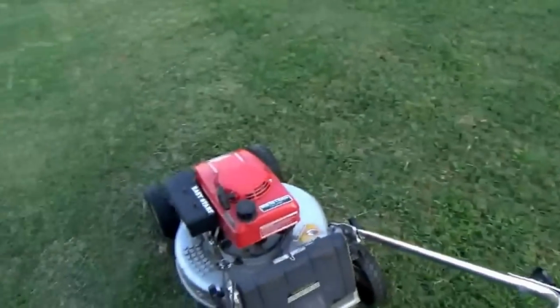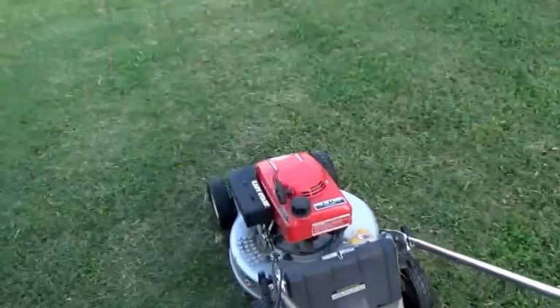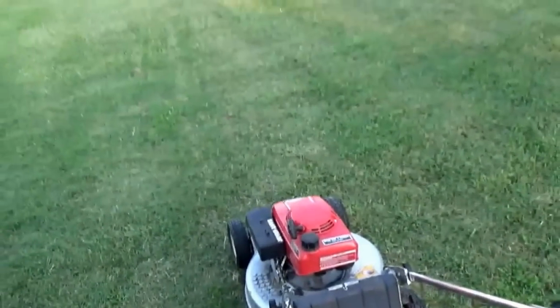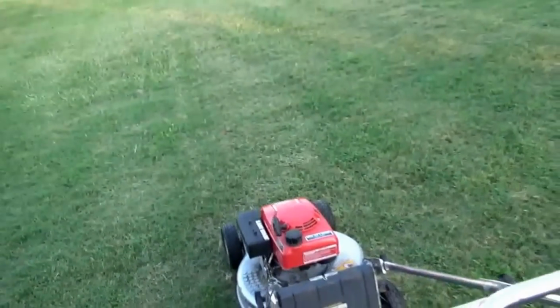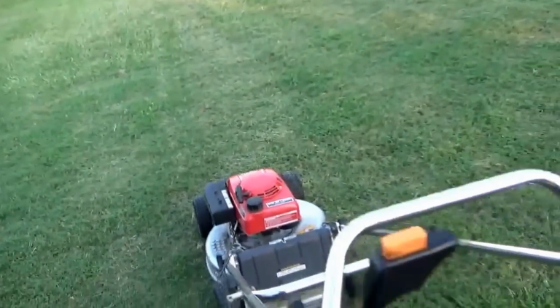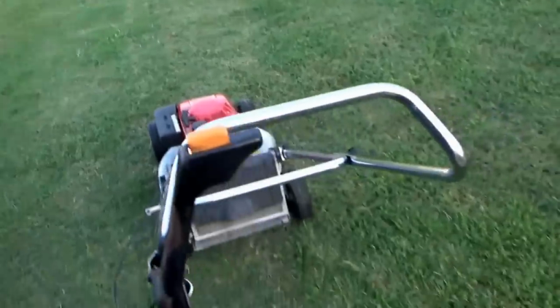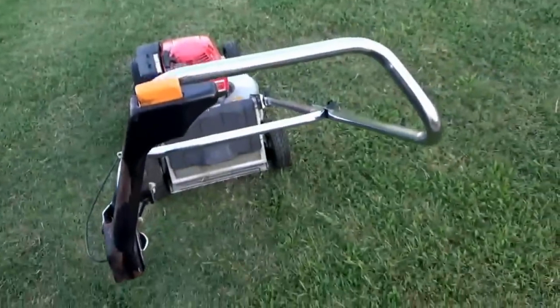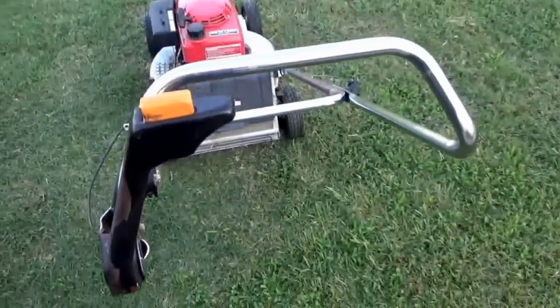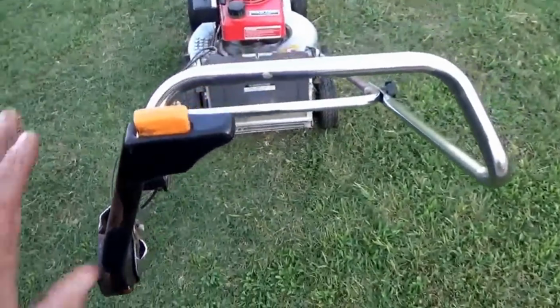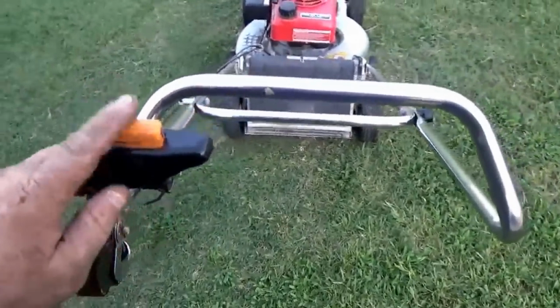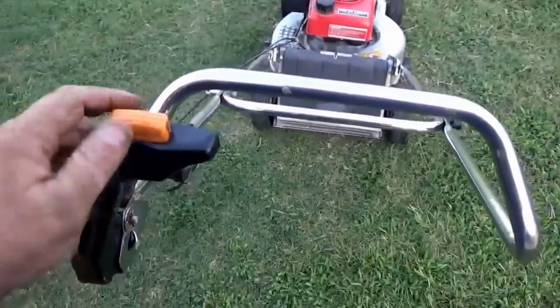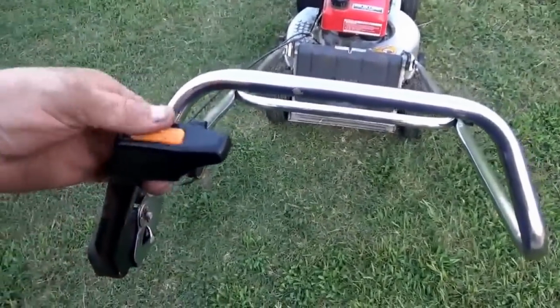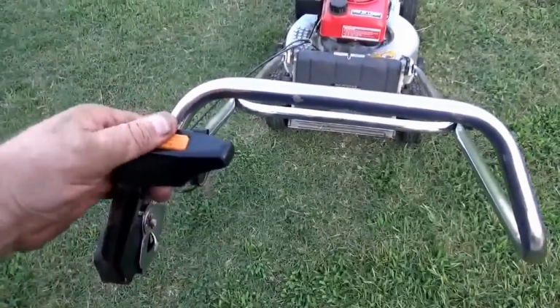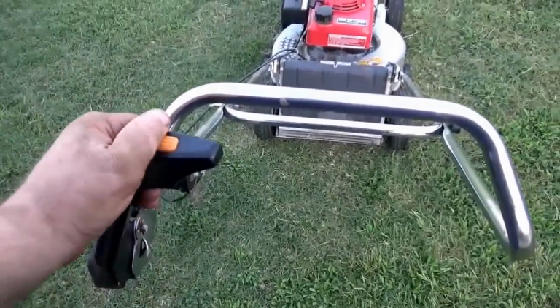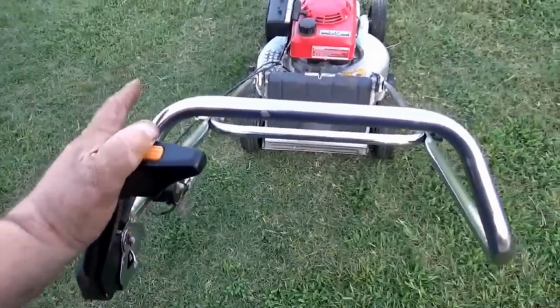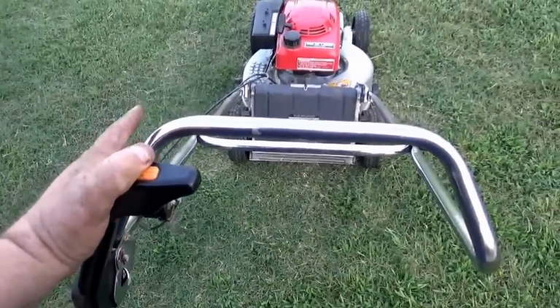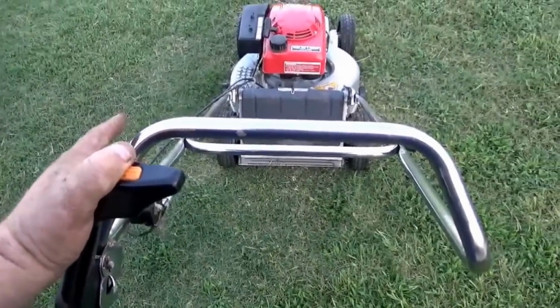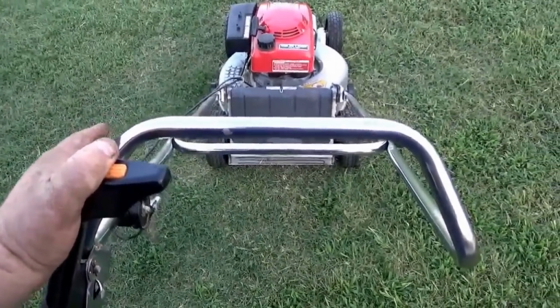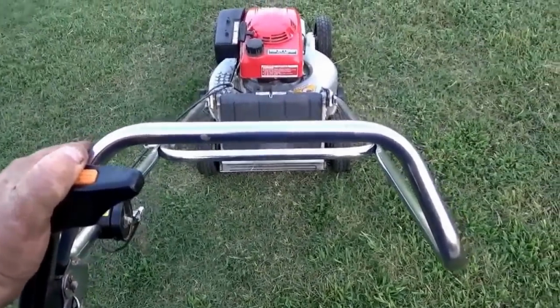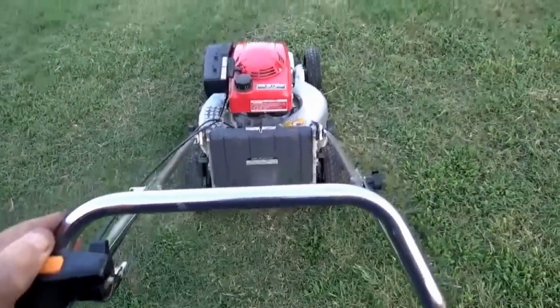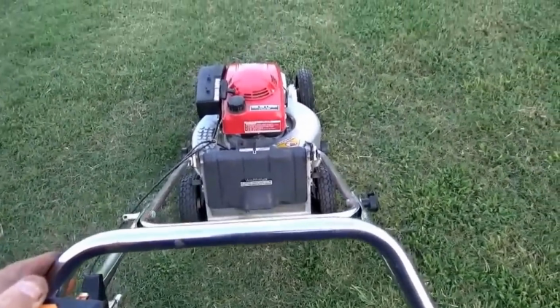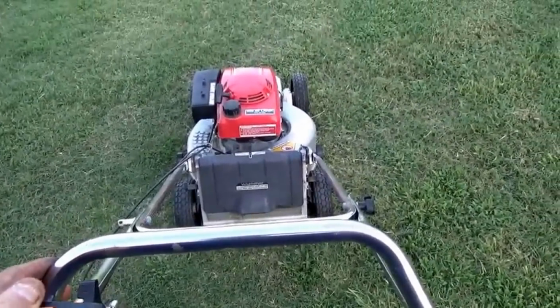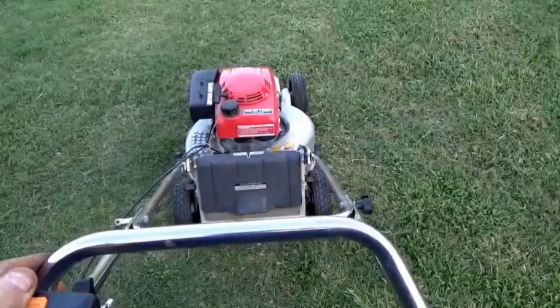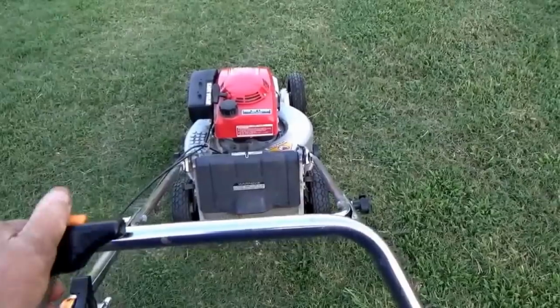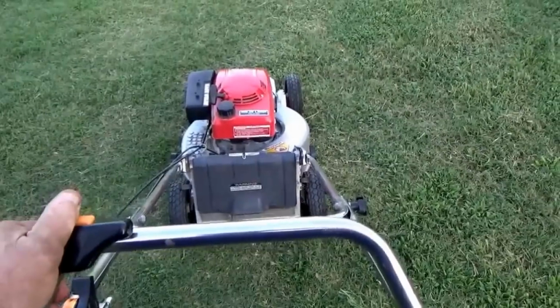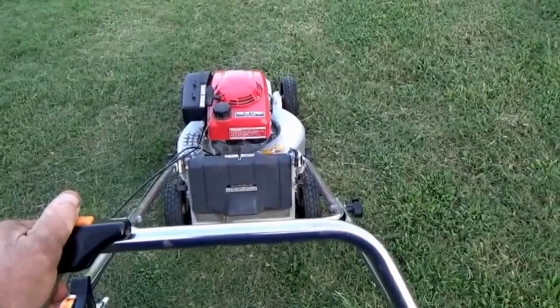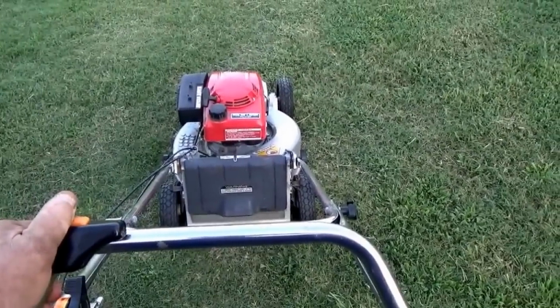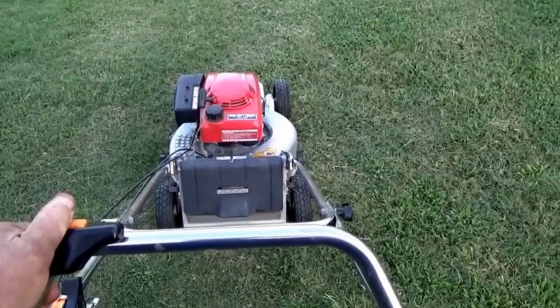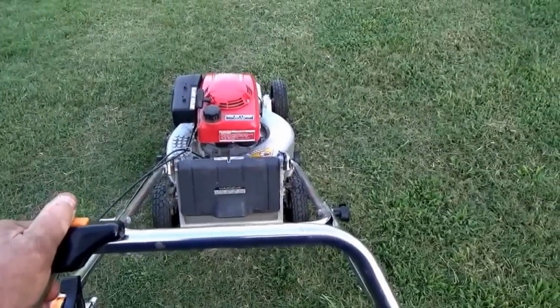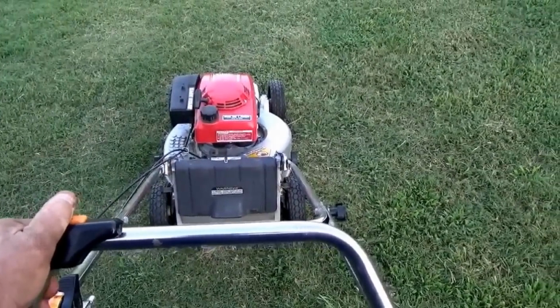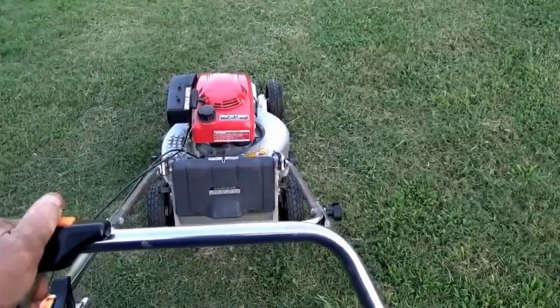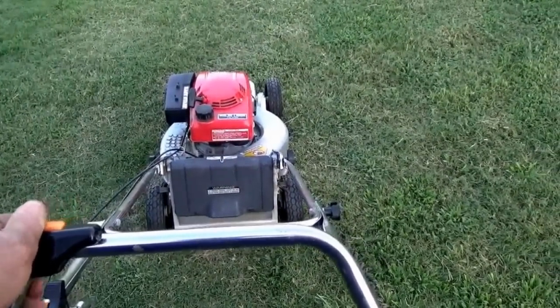Now this model has a blade brake right here — you've got to push this down and cam it forward and it'll start the blades. It does not bog down.